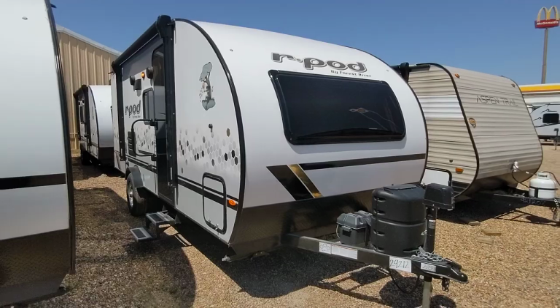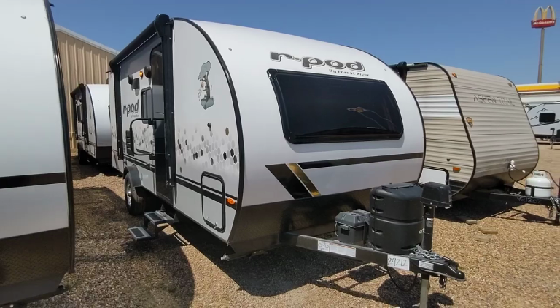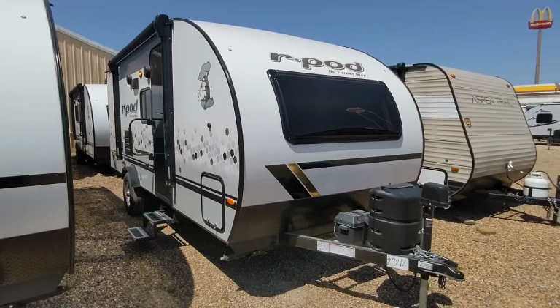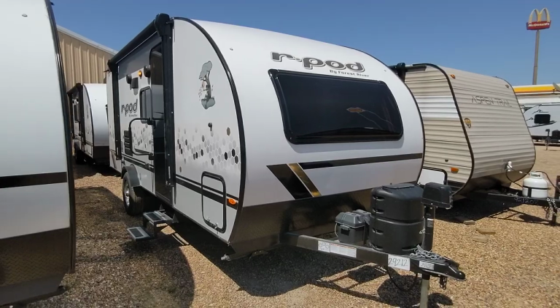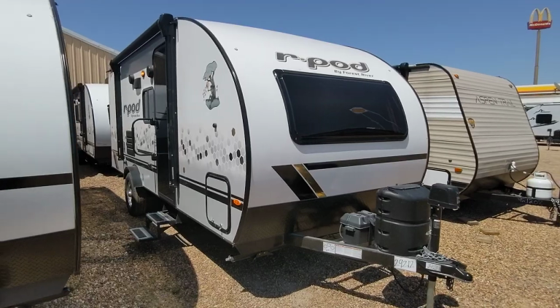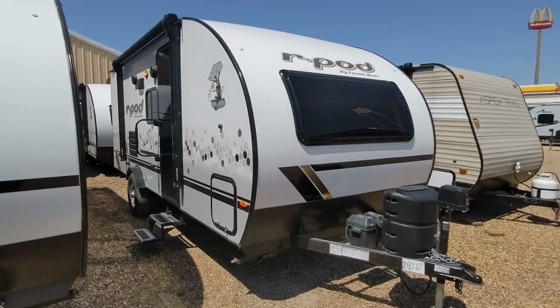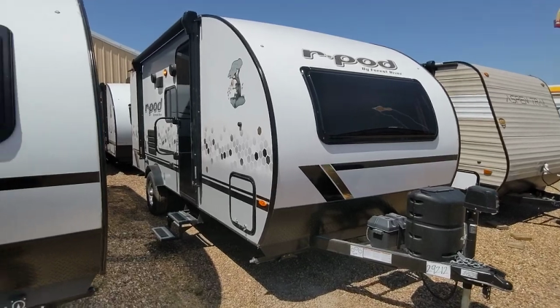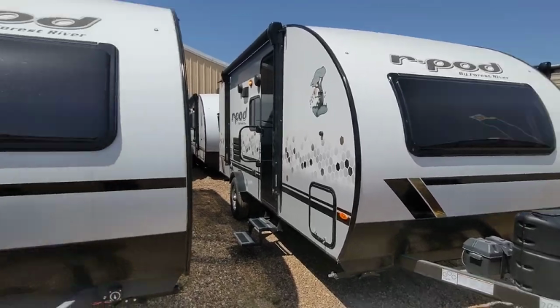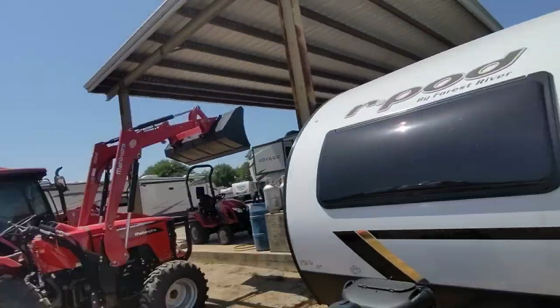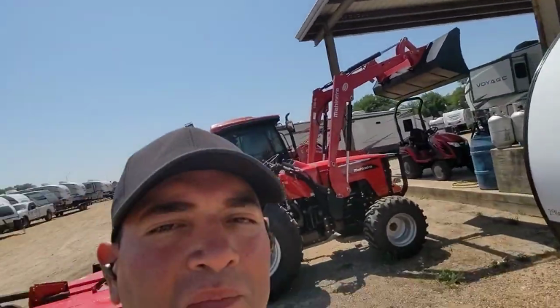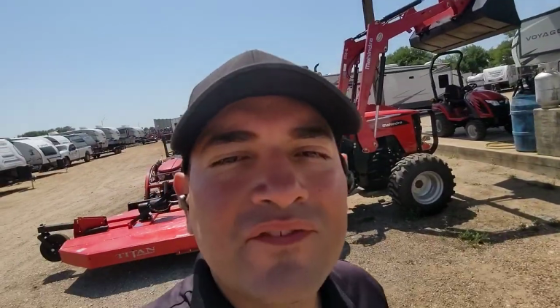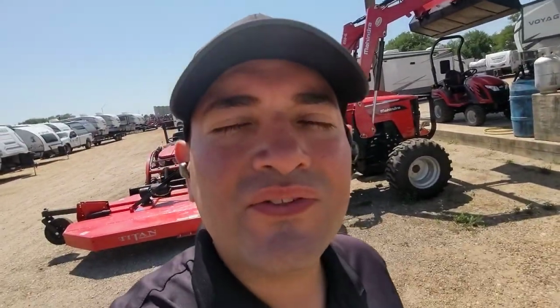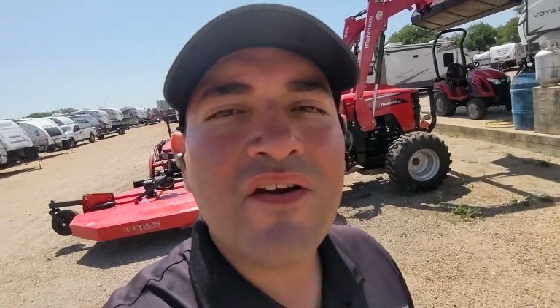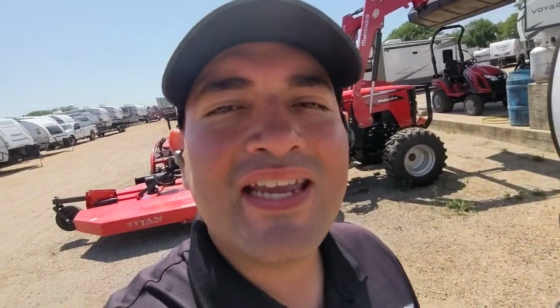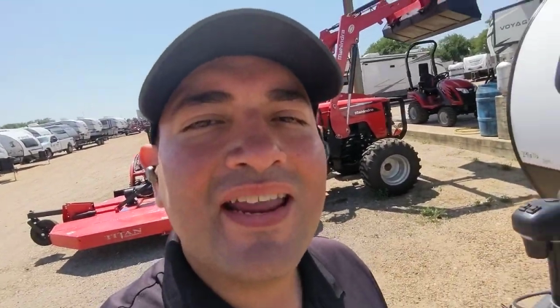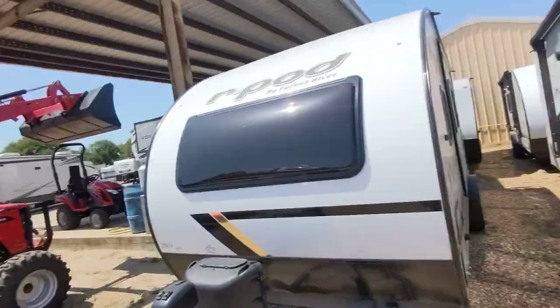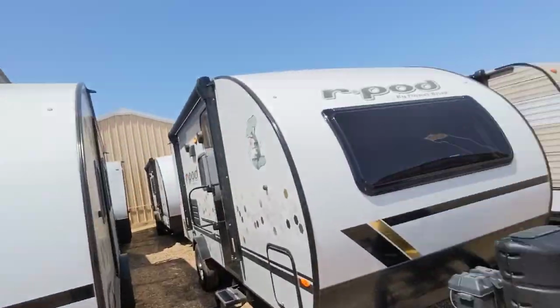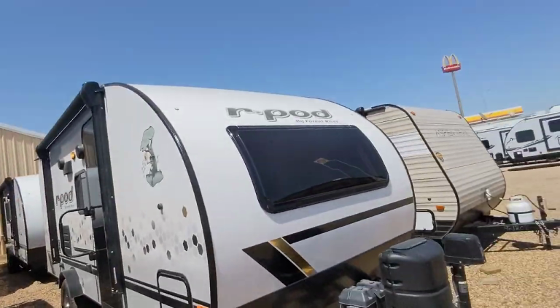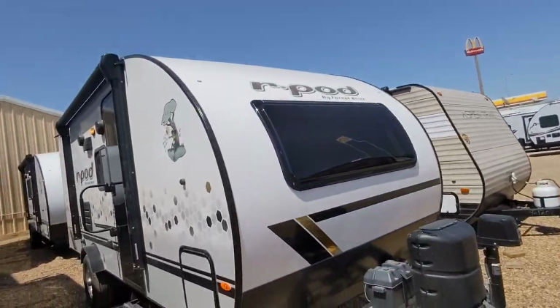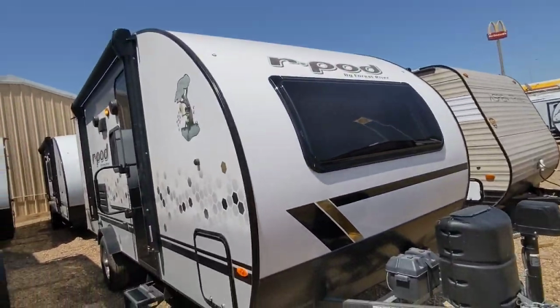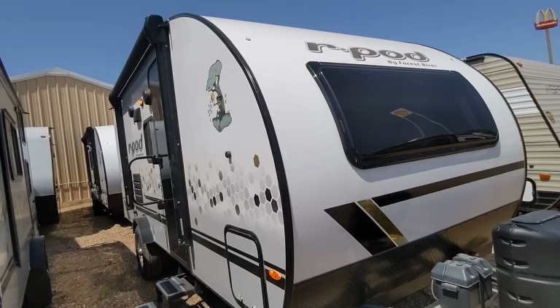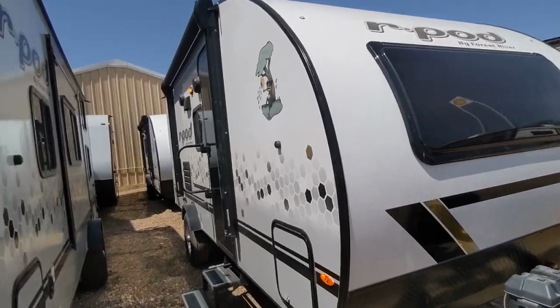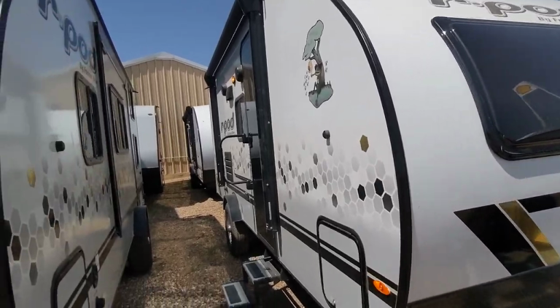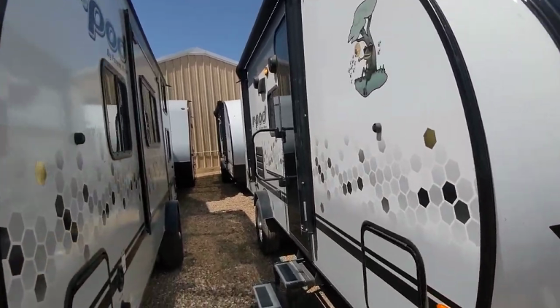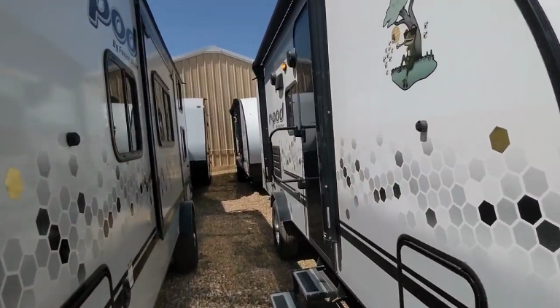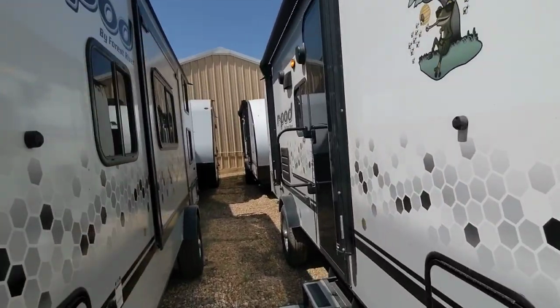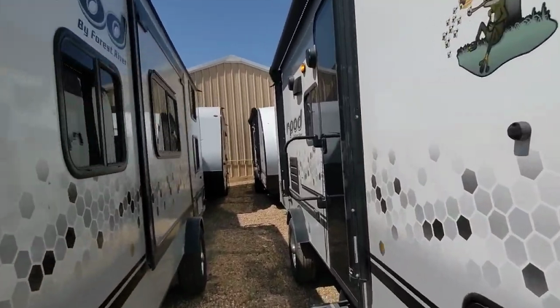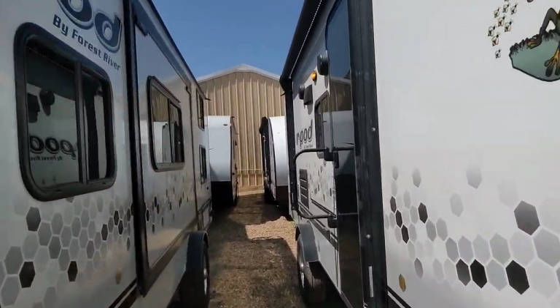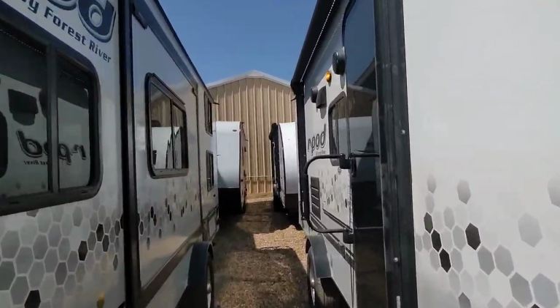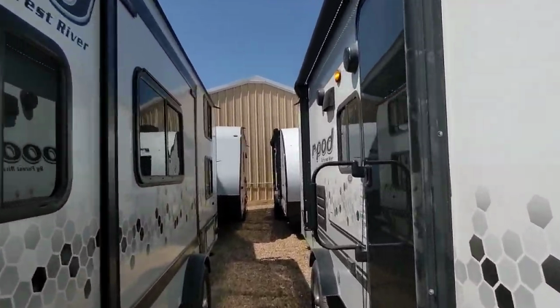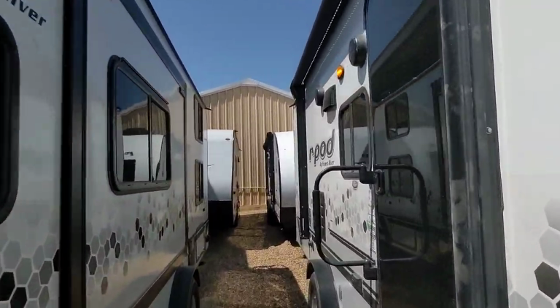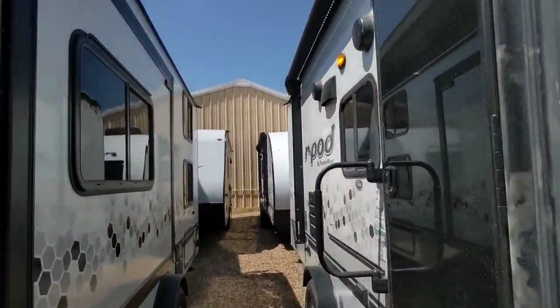Good afternoon, Marlon Niko from Cliff Jones RV here in Sealy. I want to make a quick video for you on this awesome R-Pod 193.